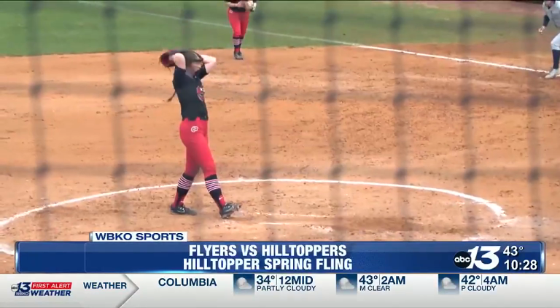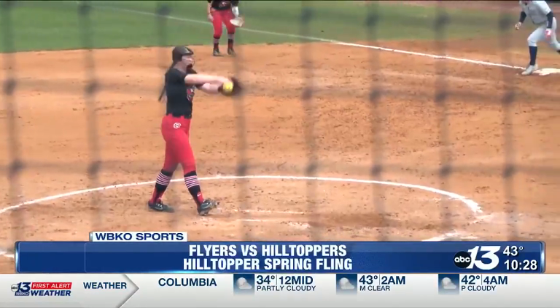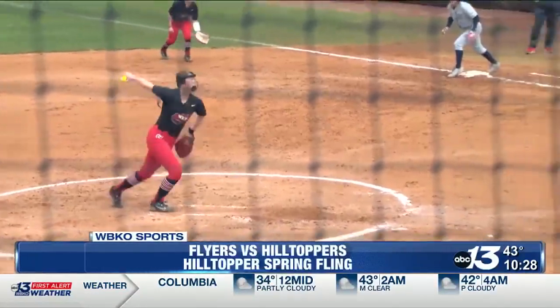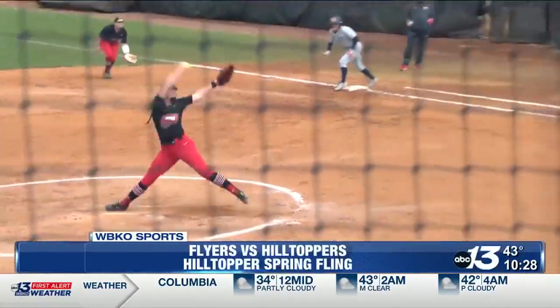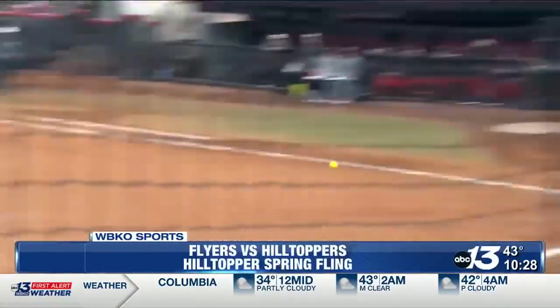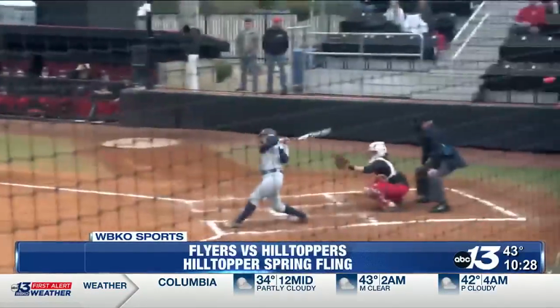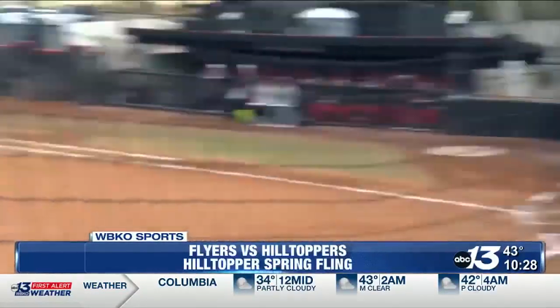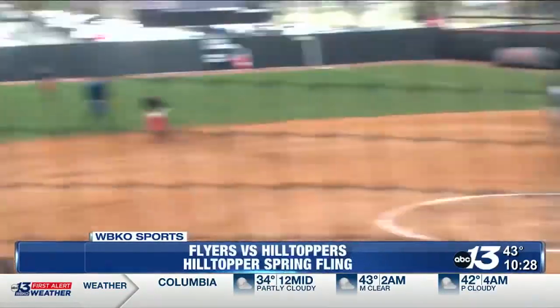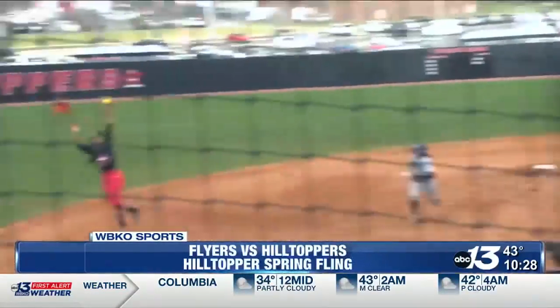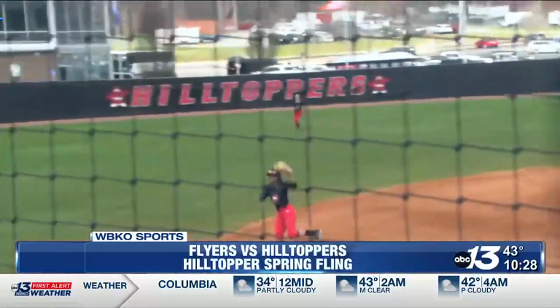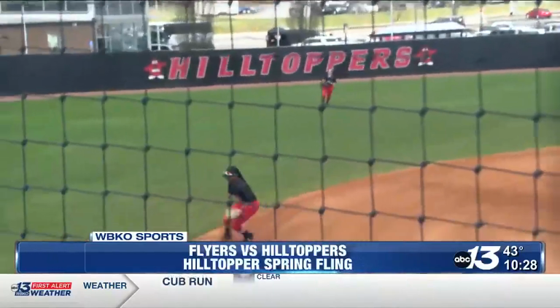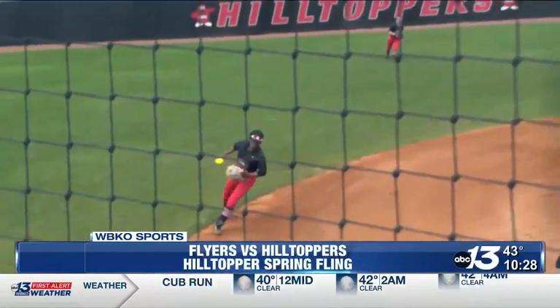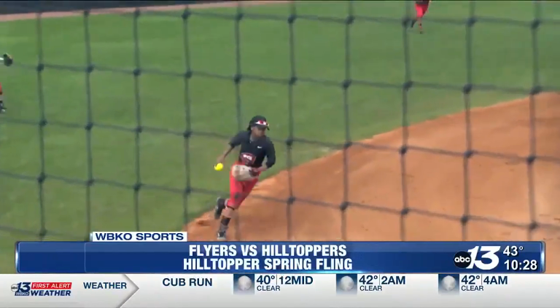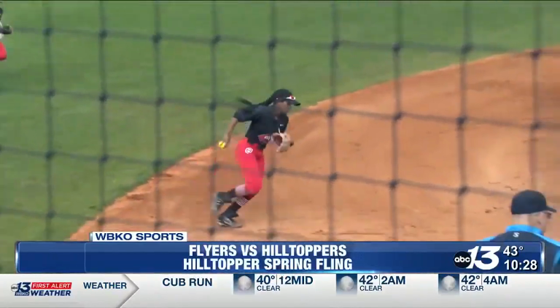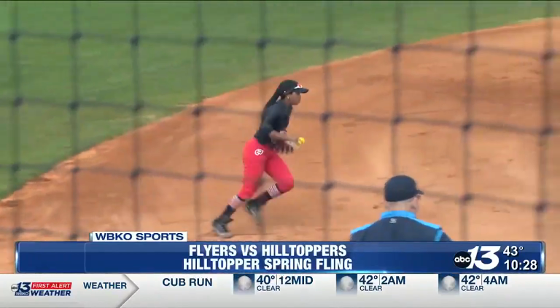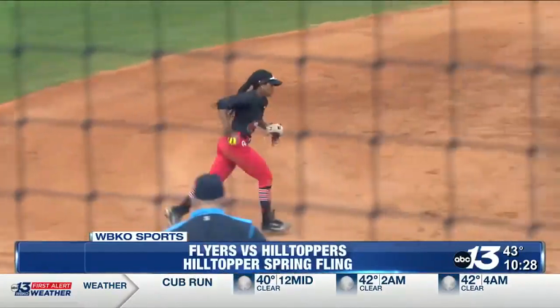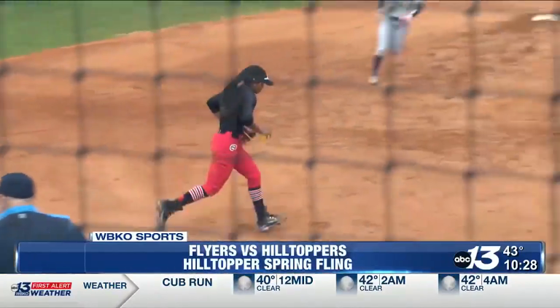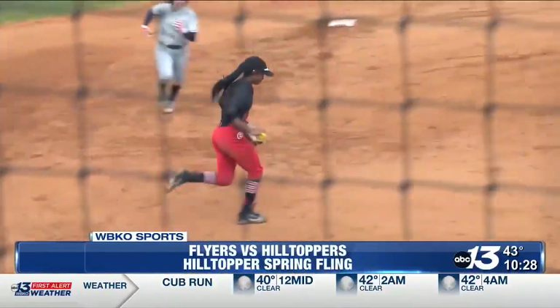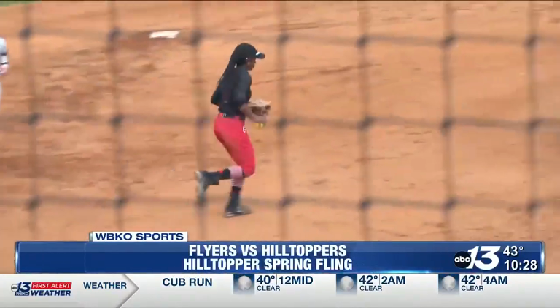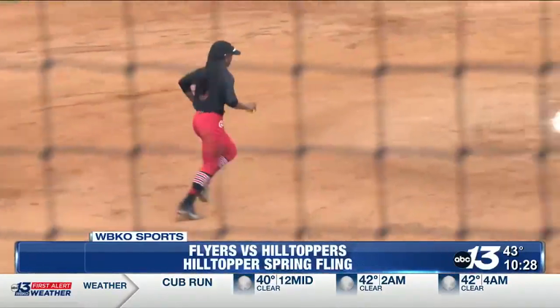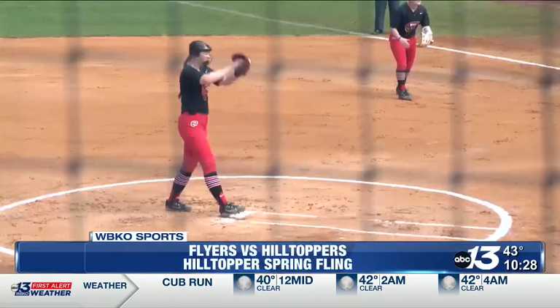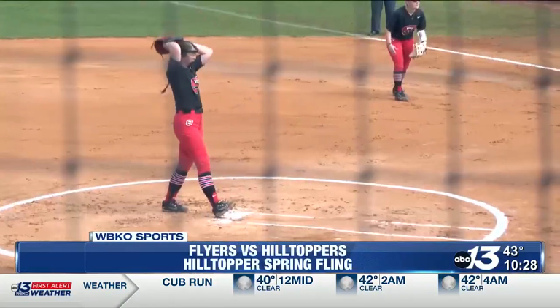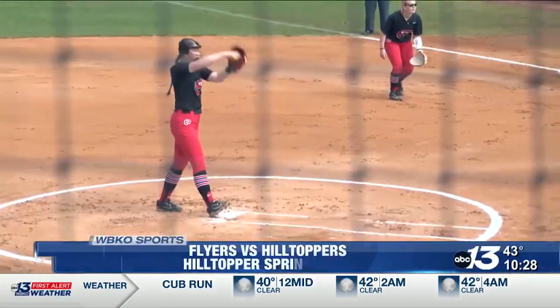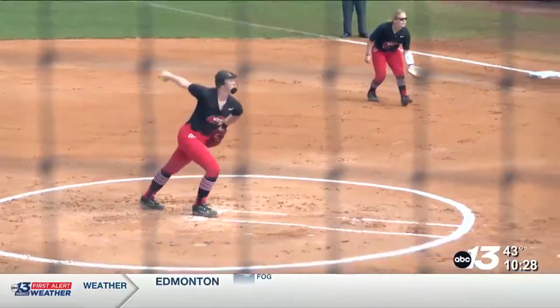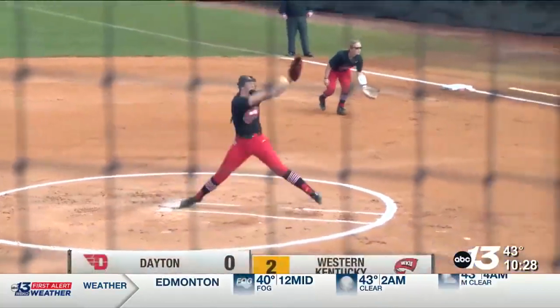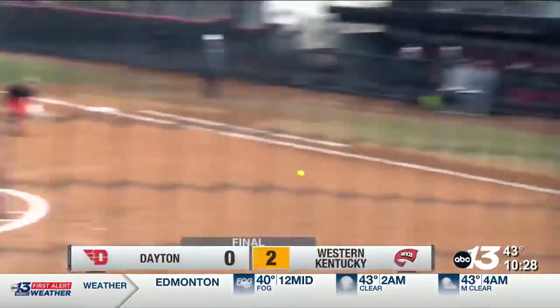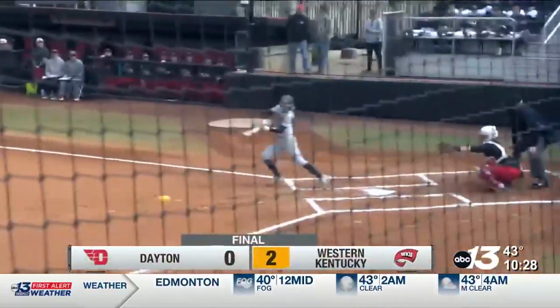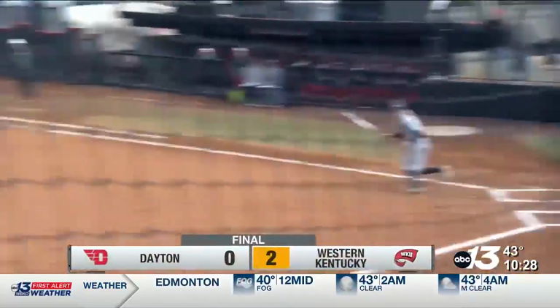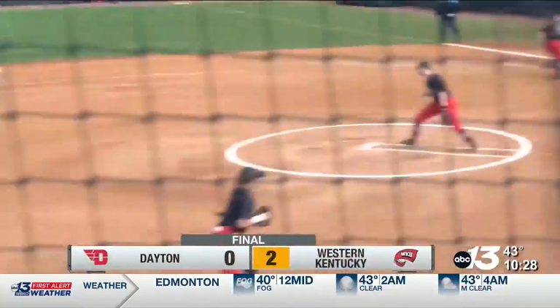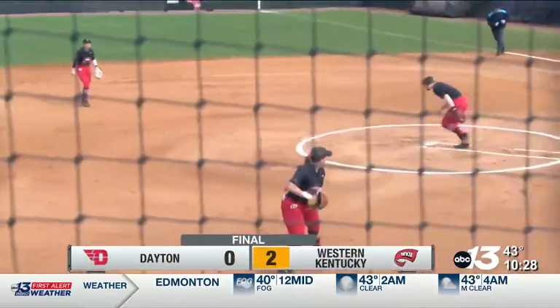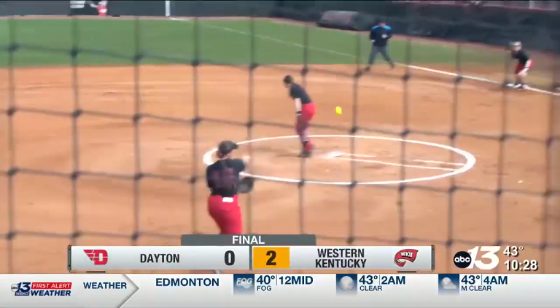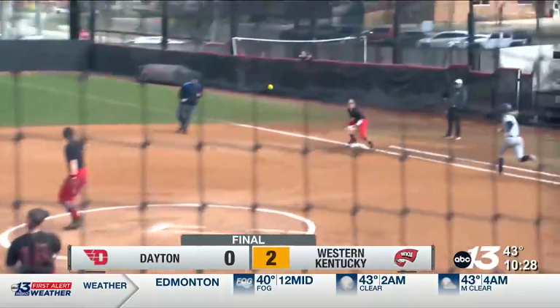We get to the top of the third — now two outs, two on. The Flyers looking to get on the board, but TJ Webster has other plans. What a snag here by the shortstop. The Hilltoppers got it done in shutout fashion, two to zero over Dayton.